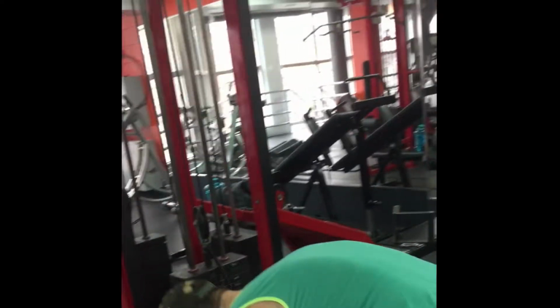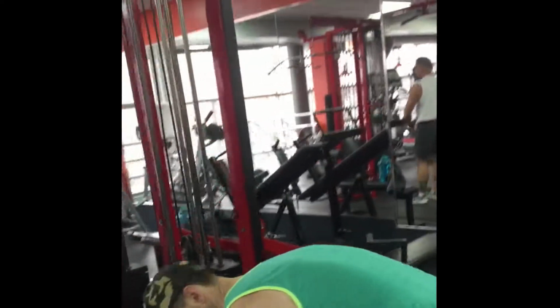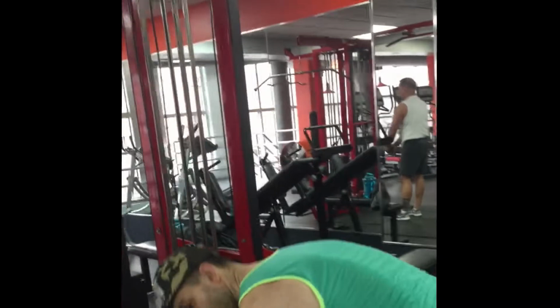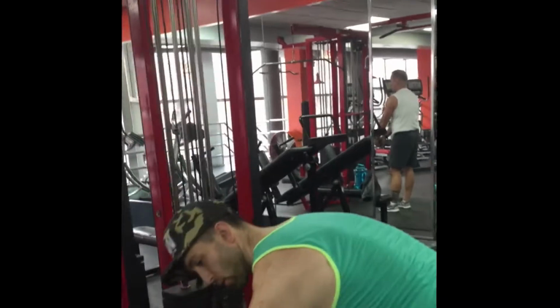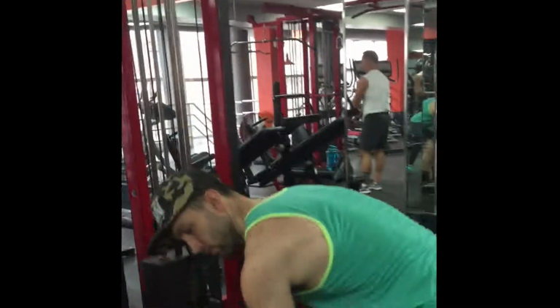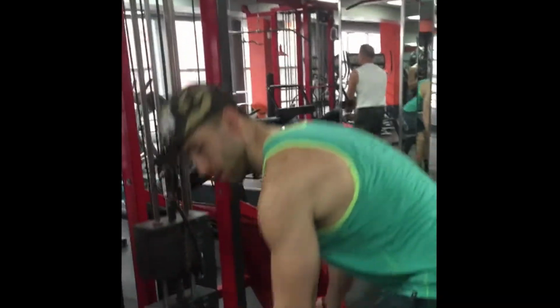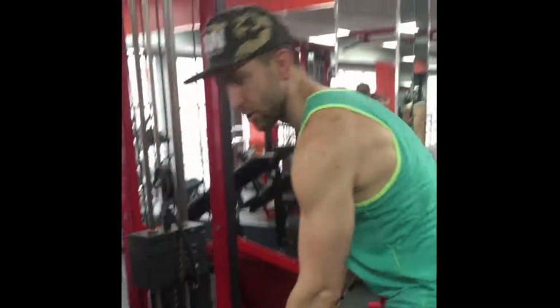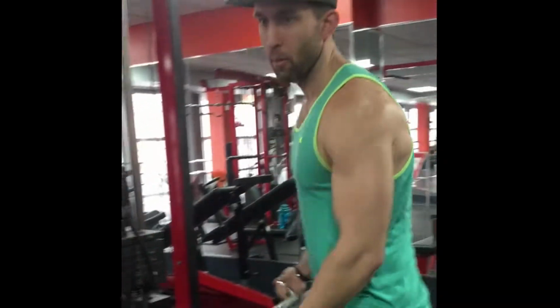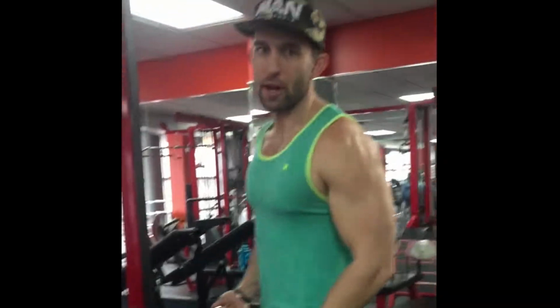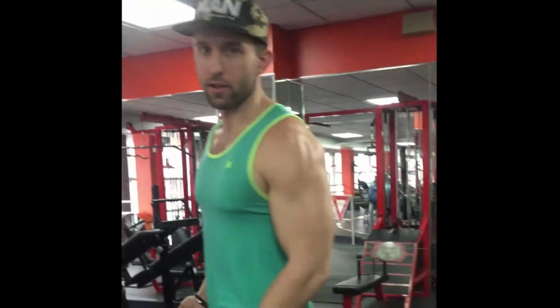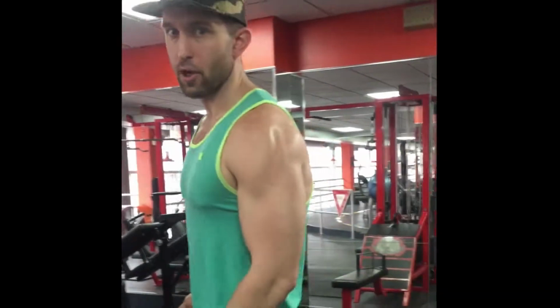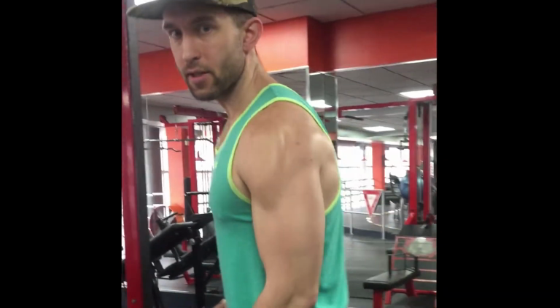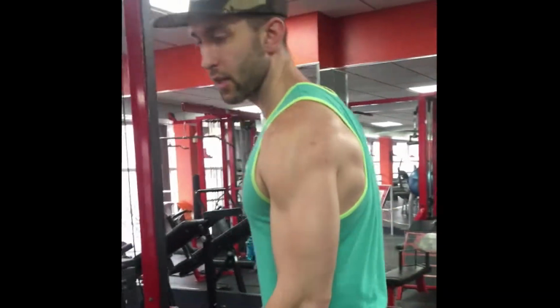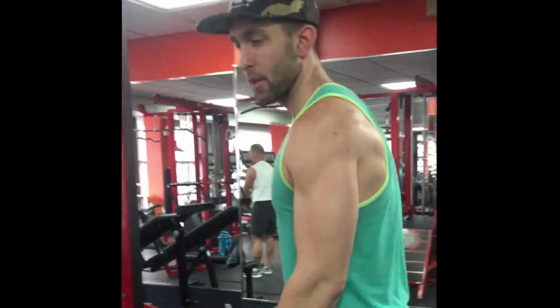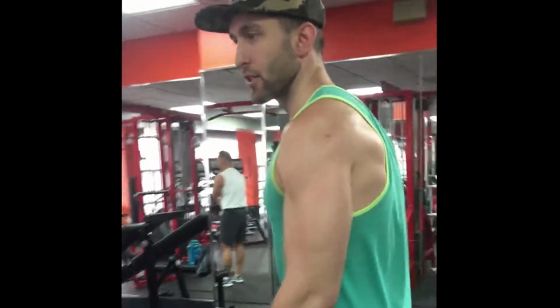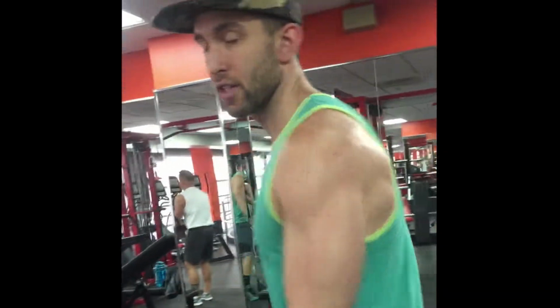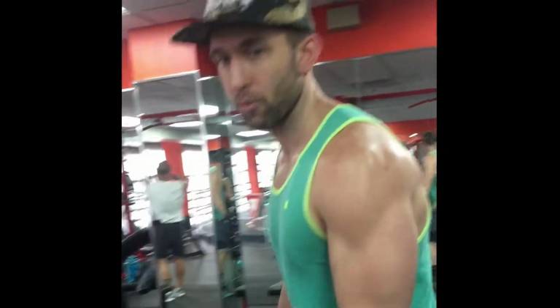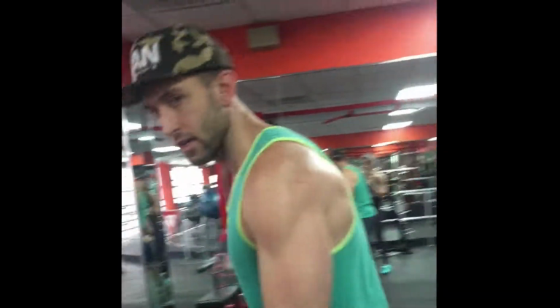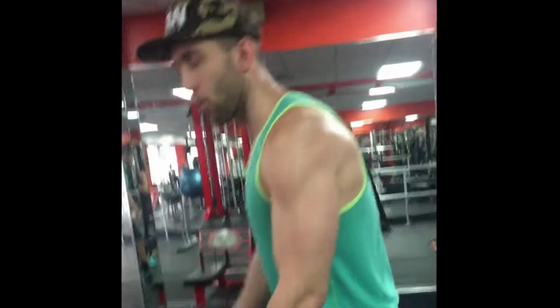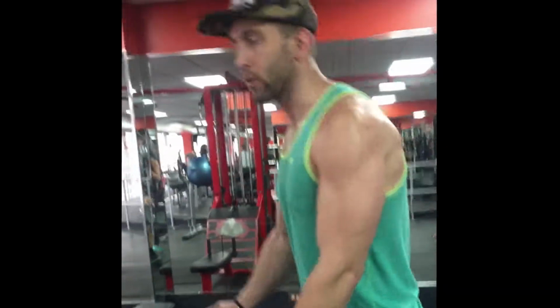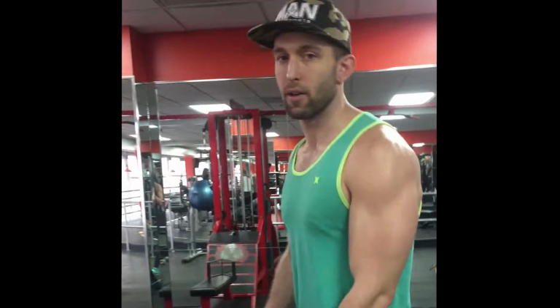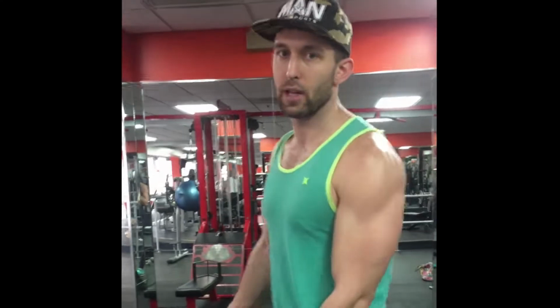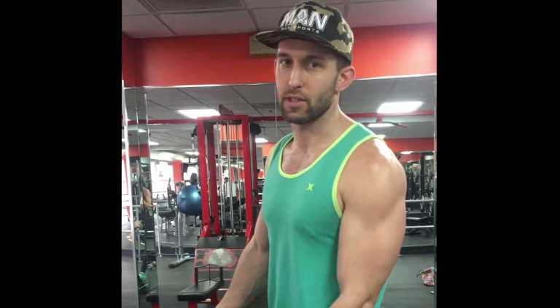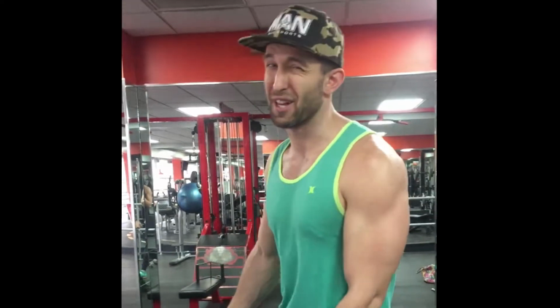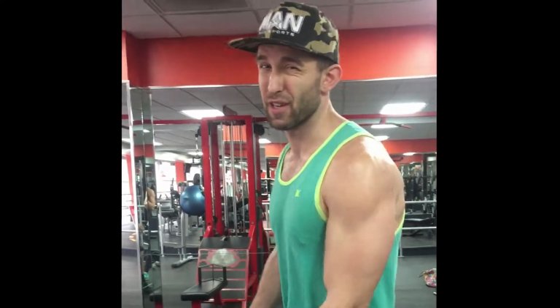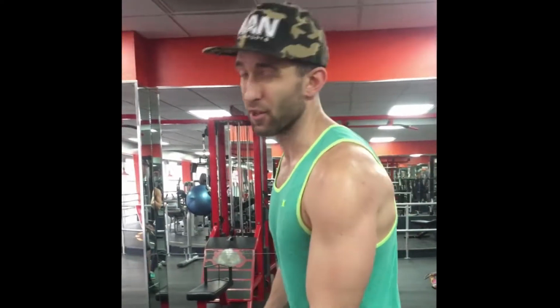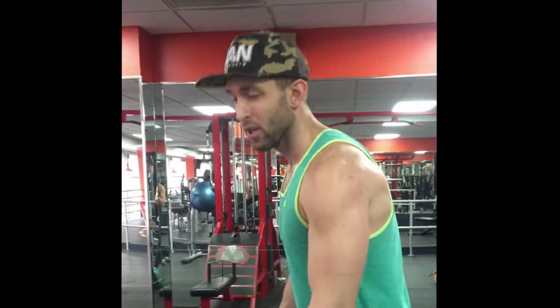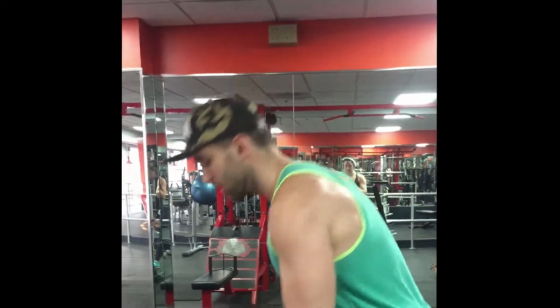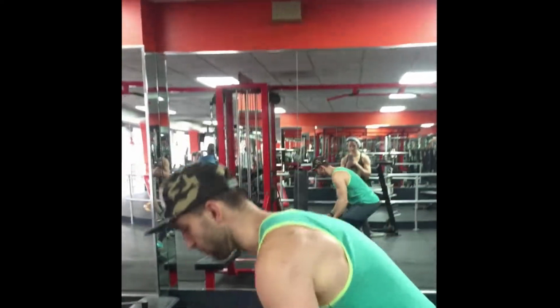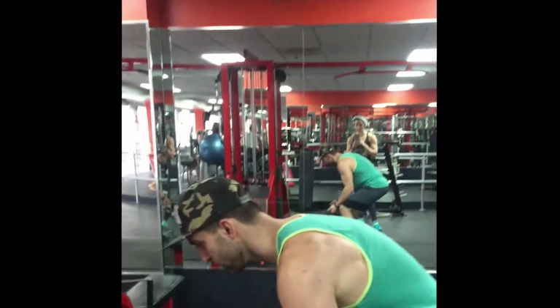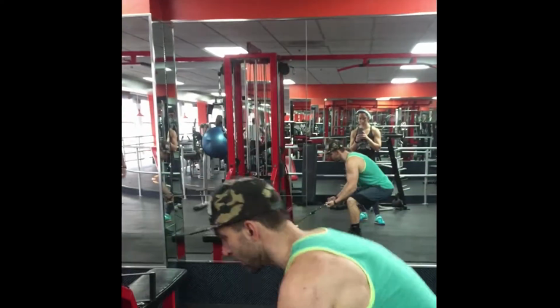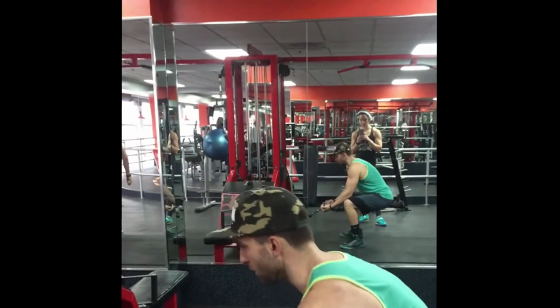For the cable preacher curl, you want to make sure your elbows are anchored on some surface — it can be your knees, as you're gonna see here, or you can use a flat surface like a bench. So position yourself and get set.